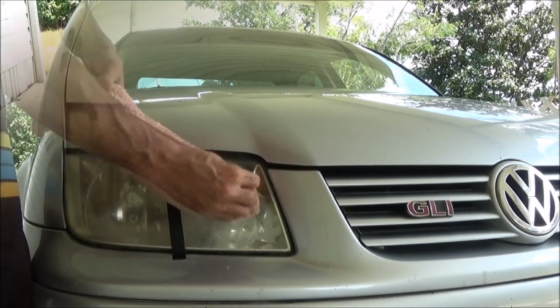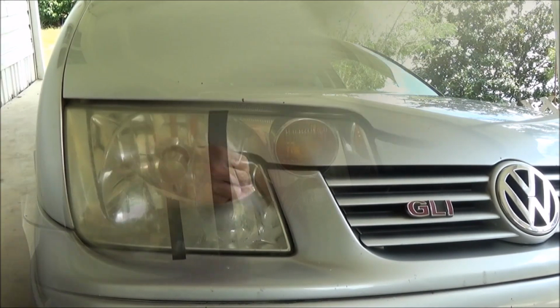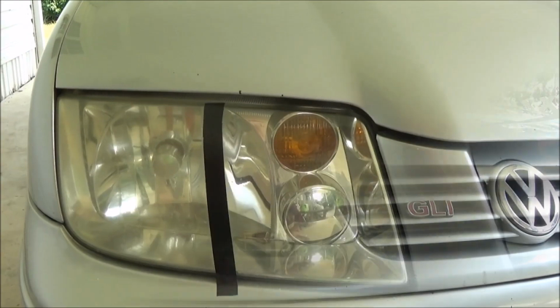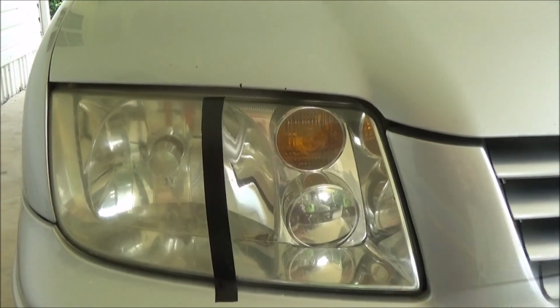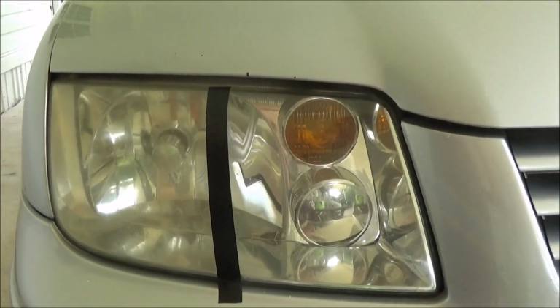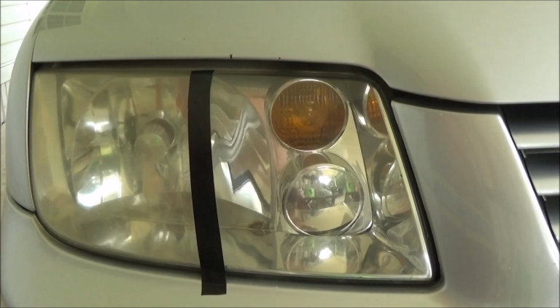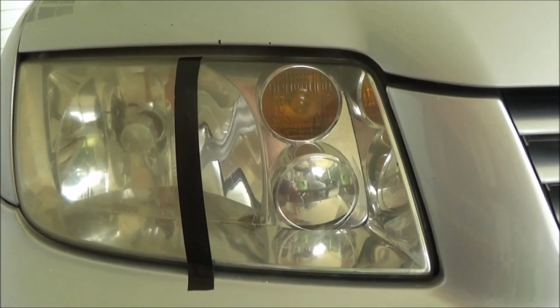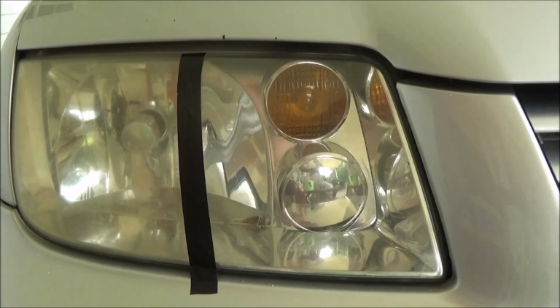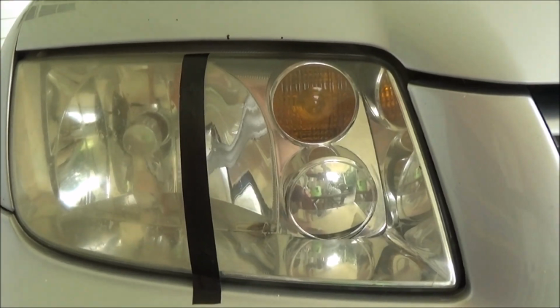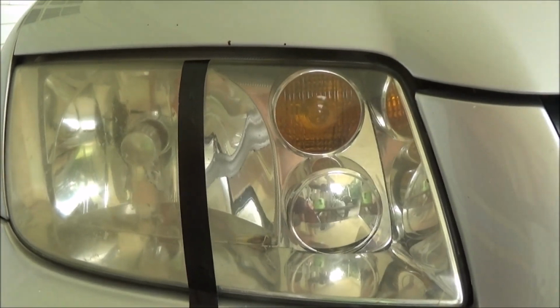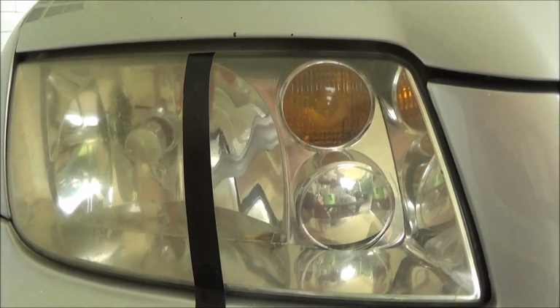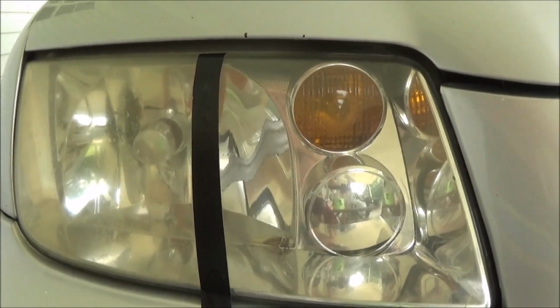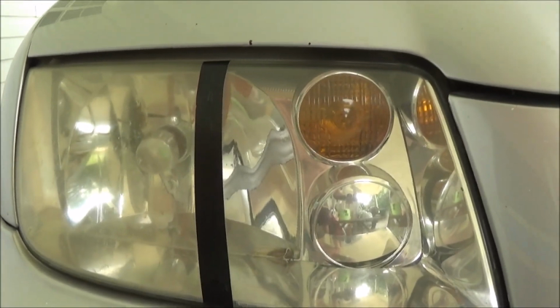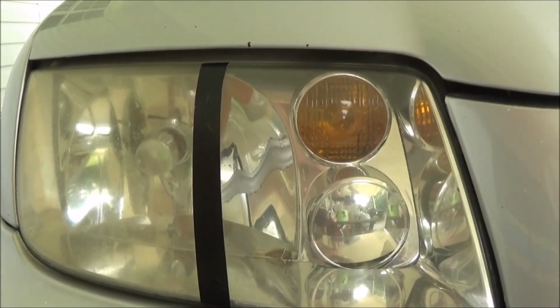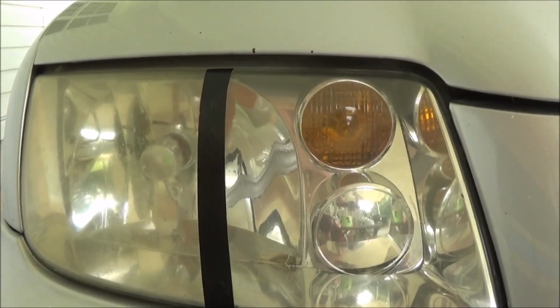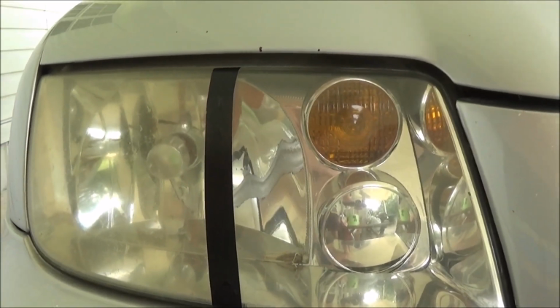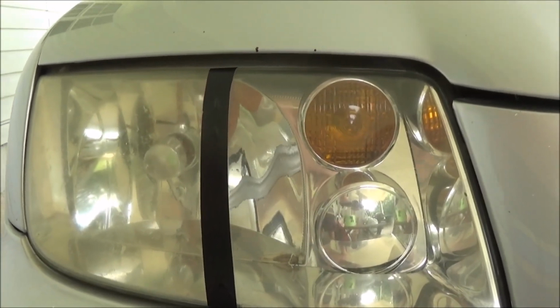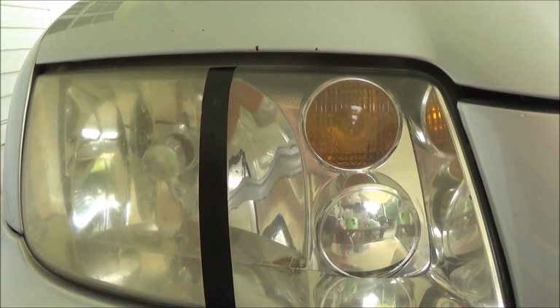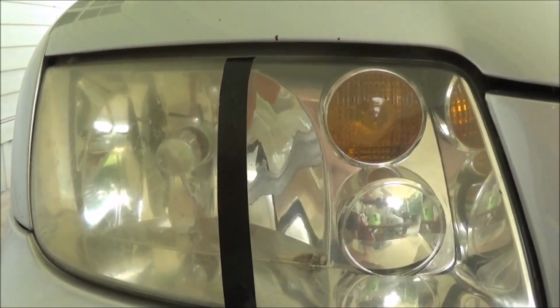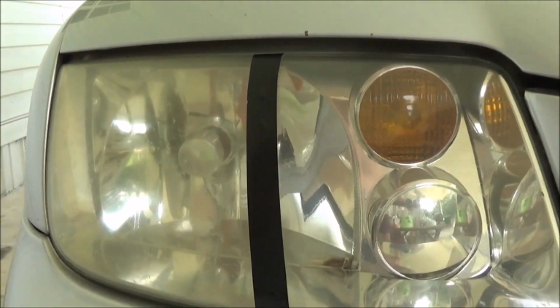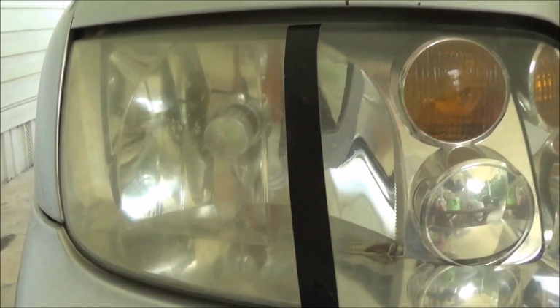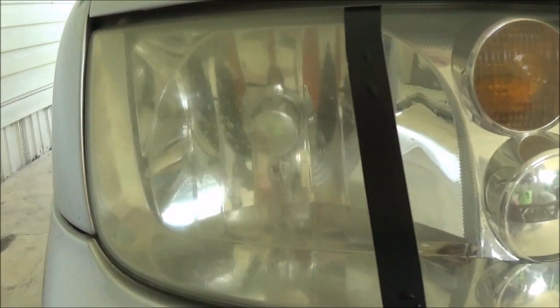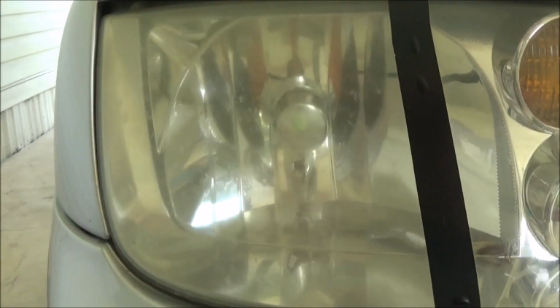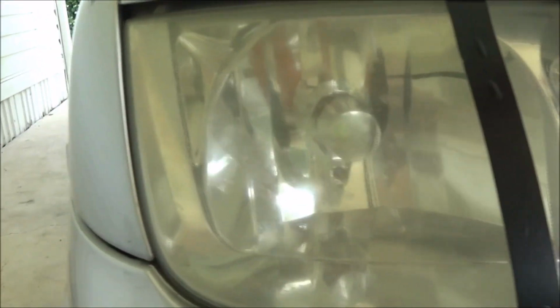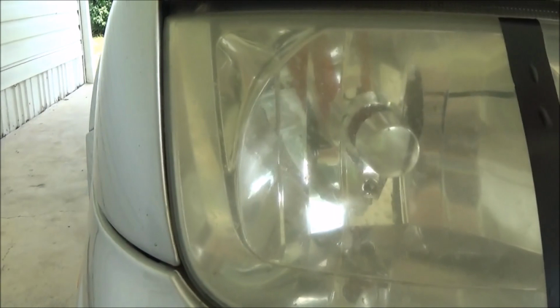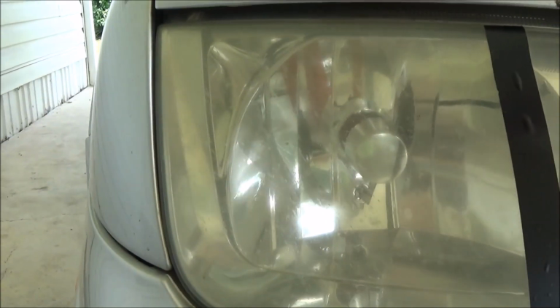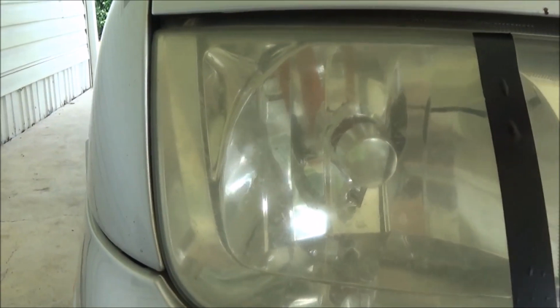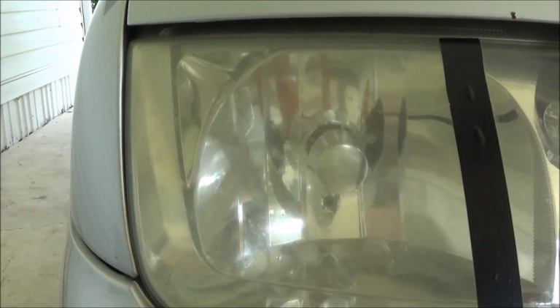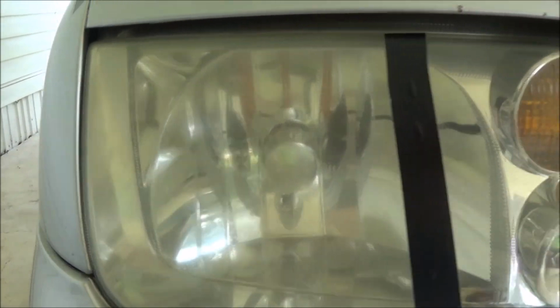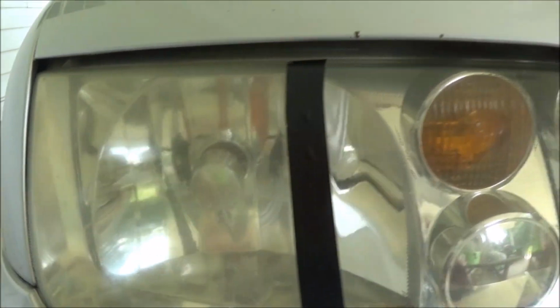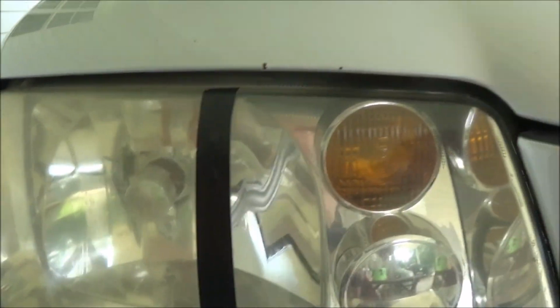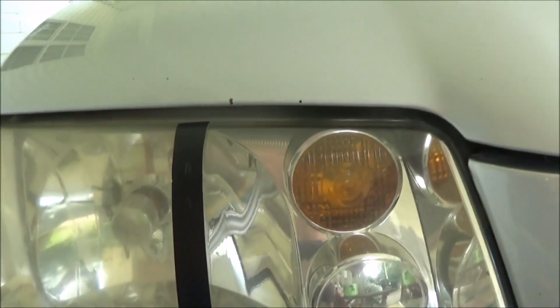It works pretty good — it makes the headlights look like new and they'll be a lot brighter at night. So now we're going to go ahead and do this side once we take the tape off.